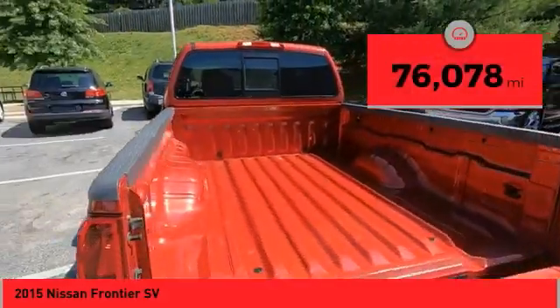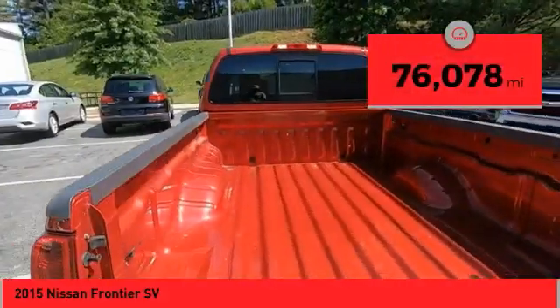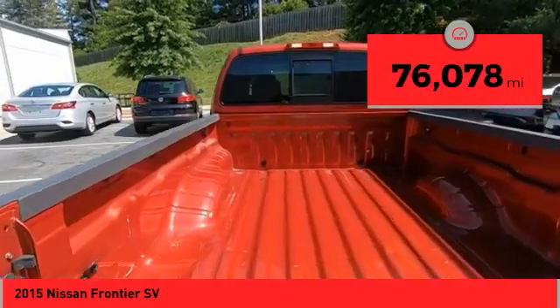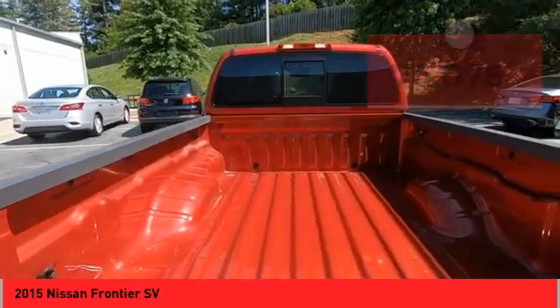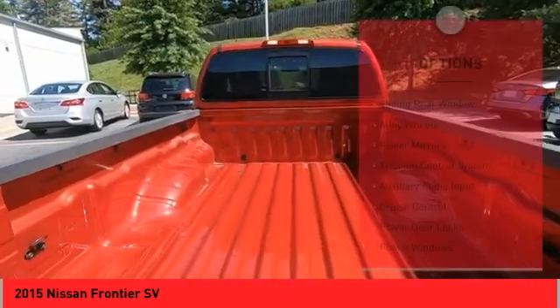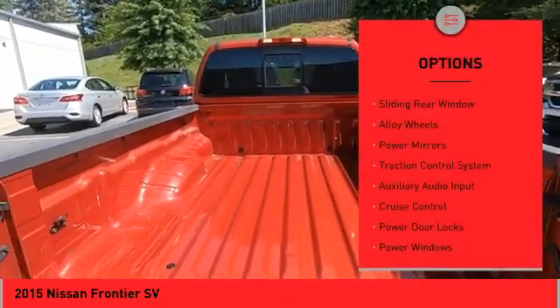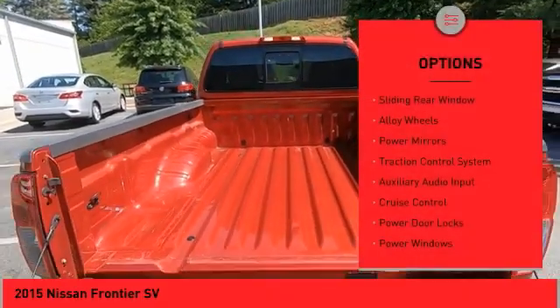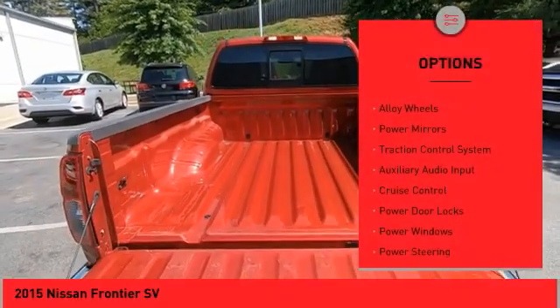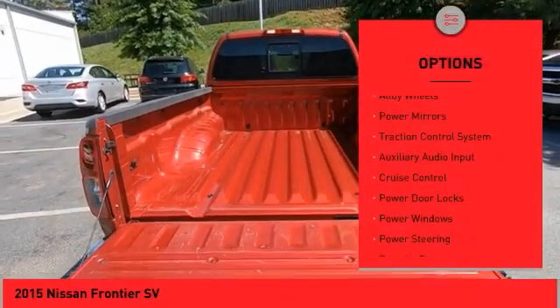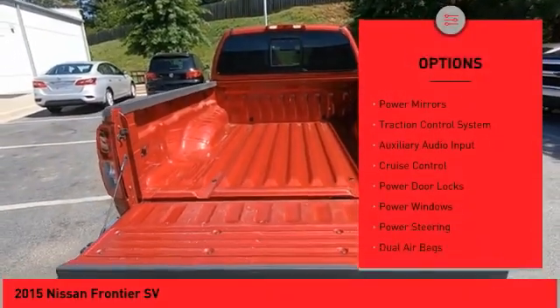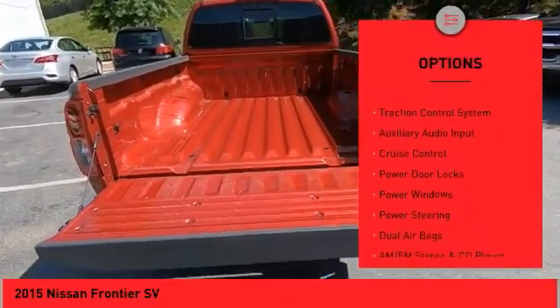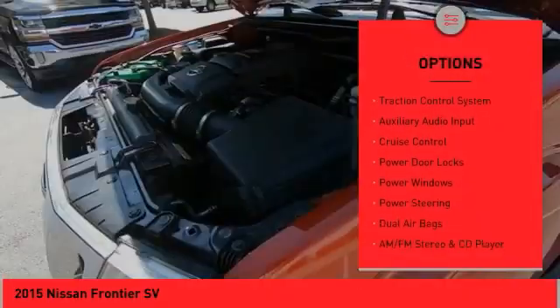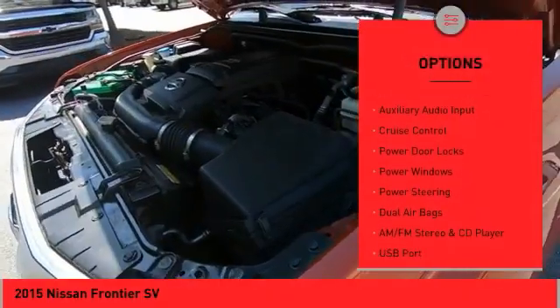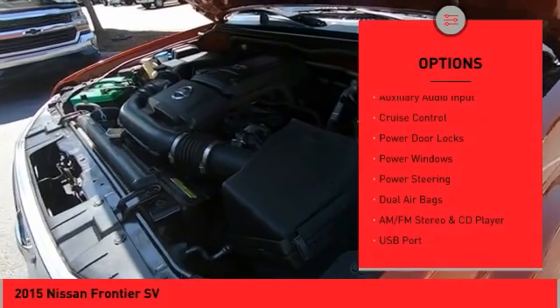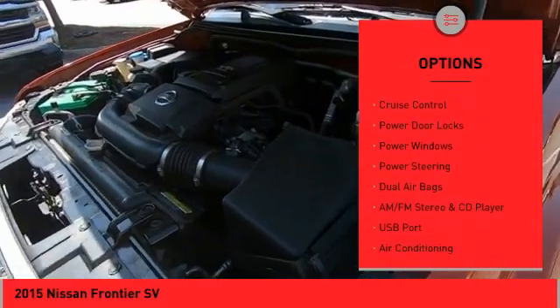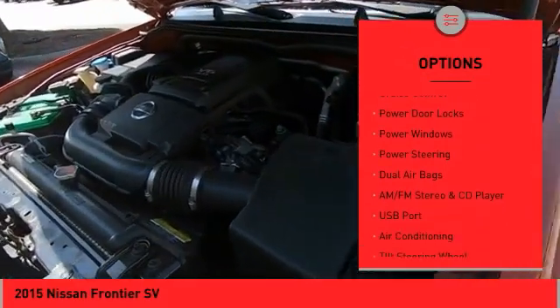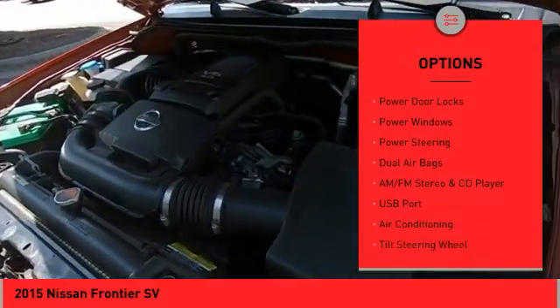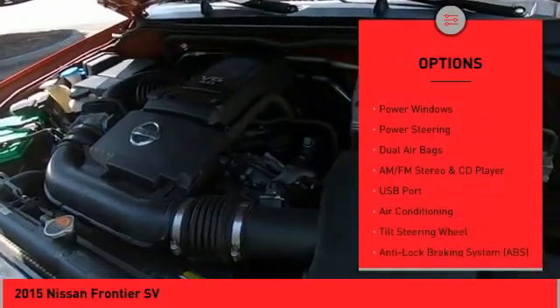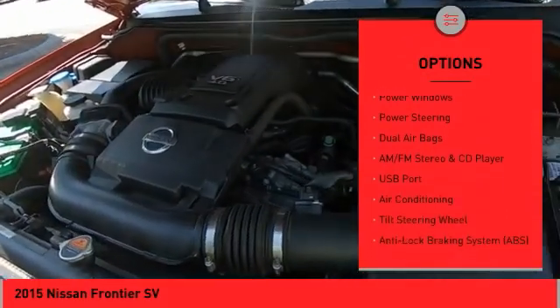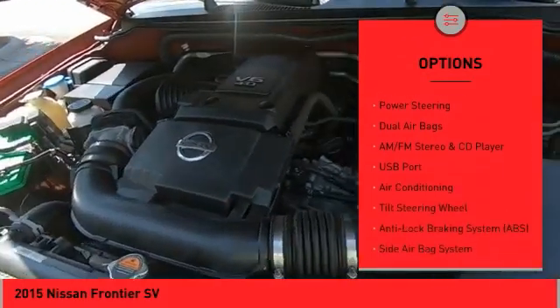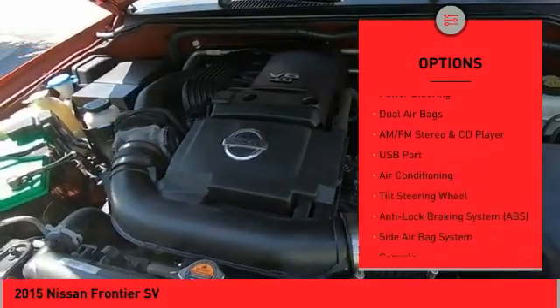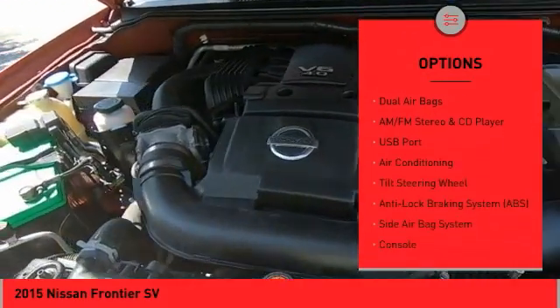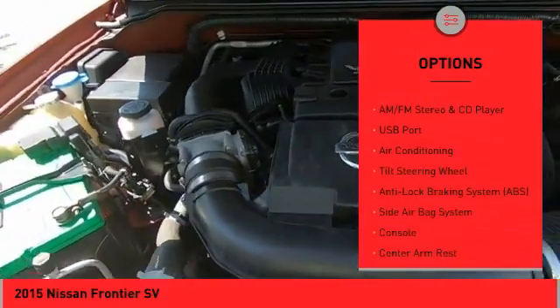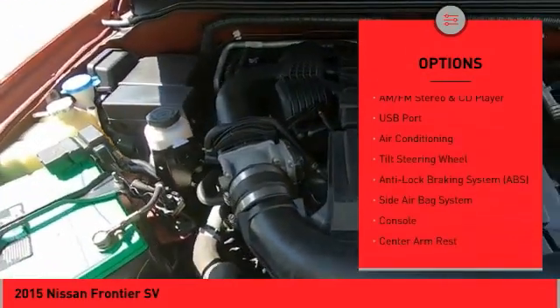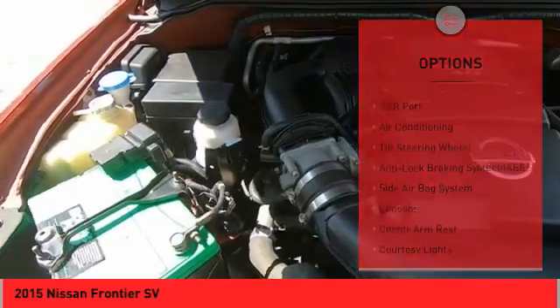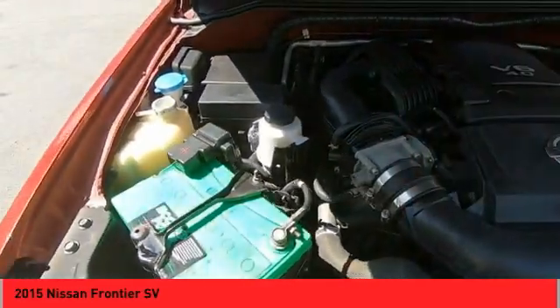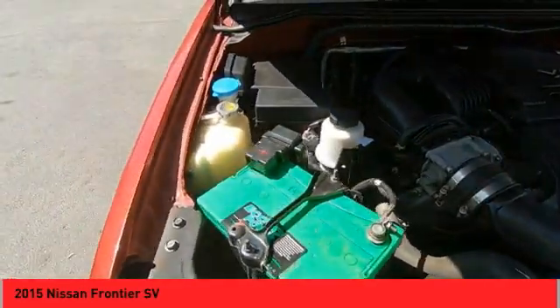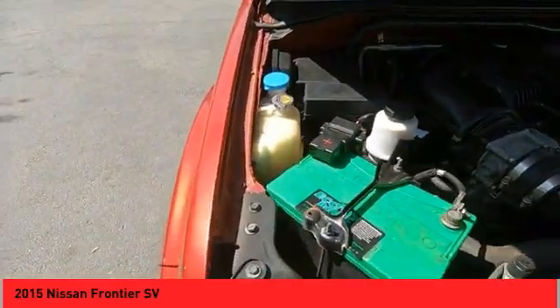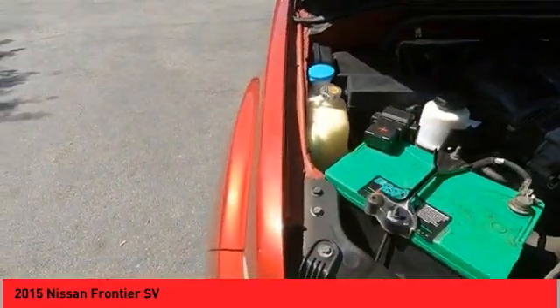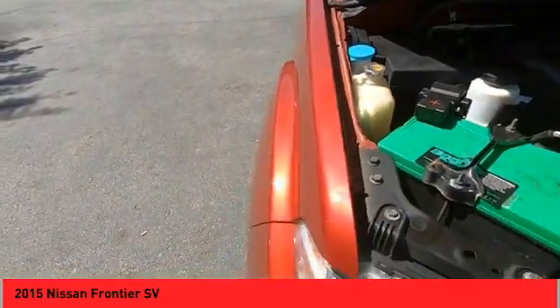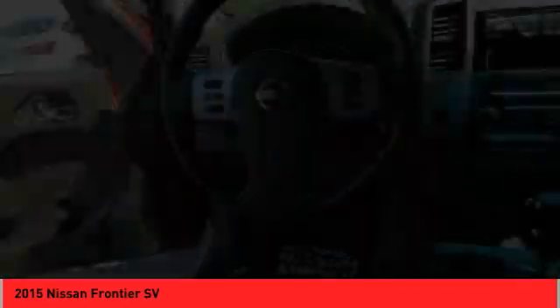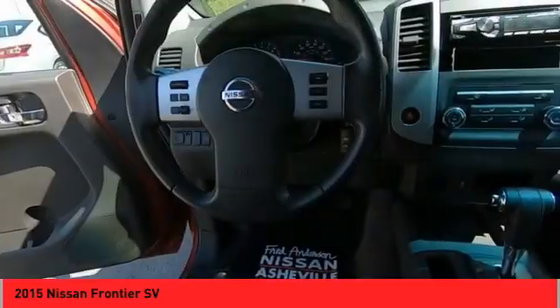Here are some of this vehicle's great options: sliding rear window, alloy wheels, power mirrors, traction control system, auxiliary audio input, cruise control, power door locks, power windows, power steering, and dual airbags.